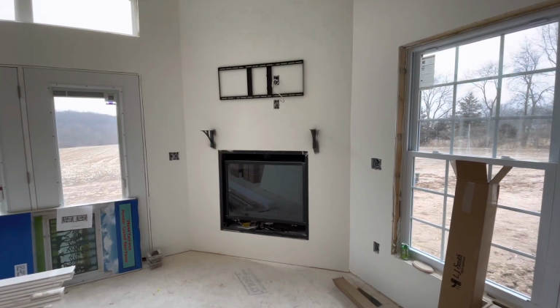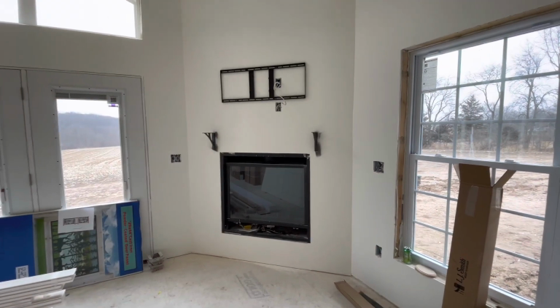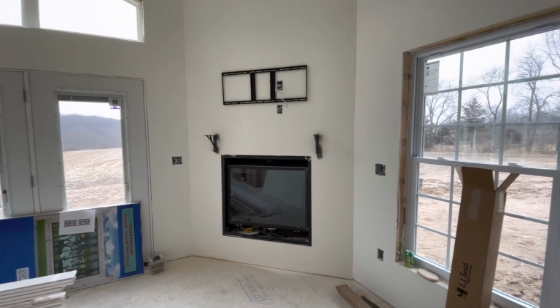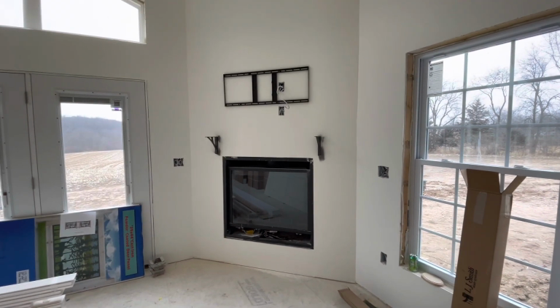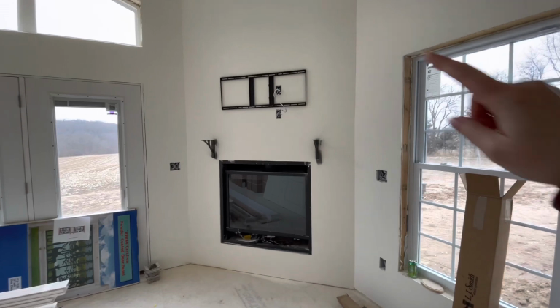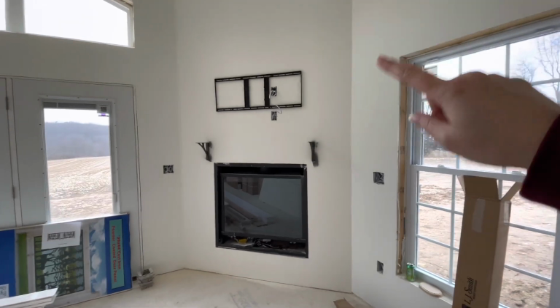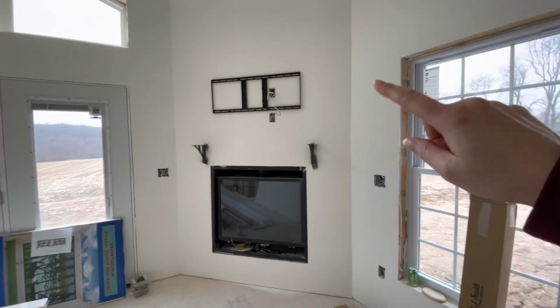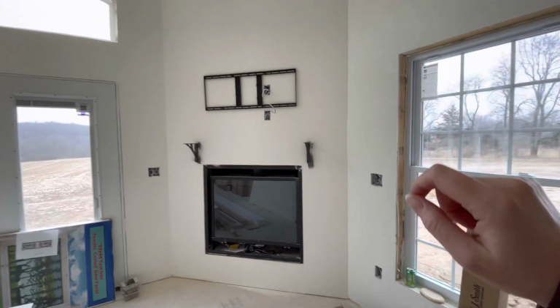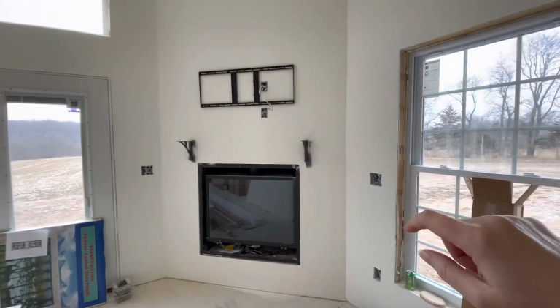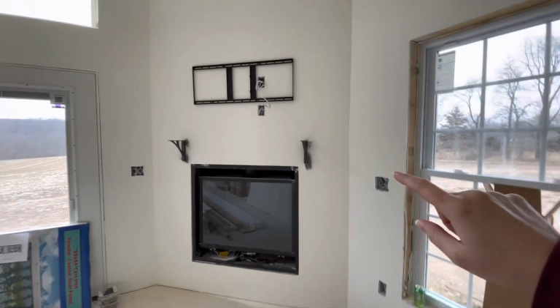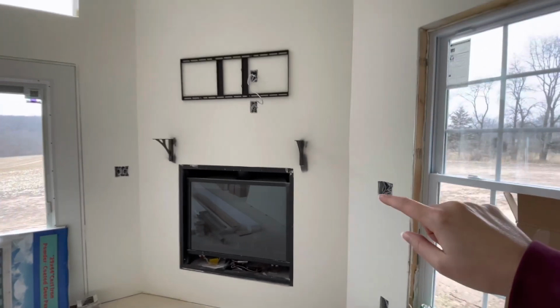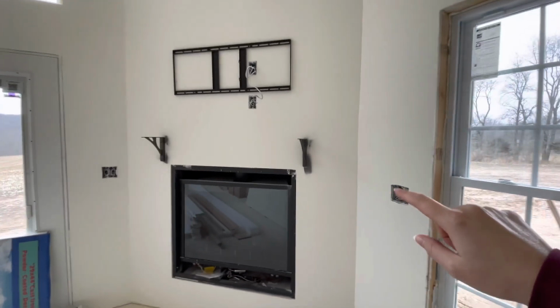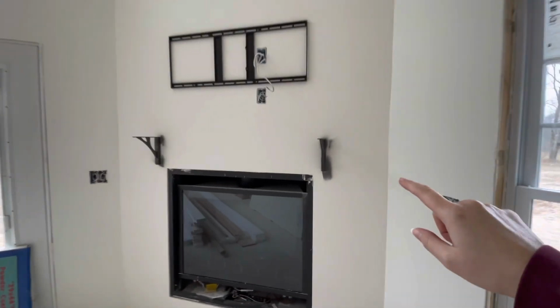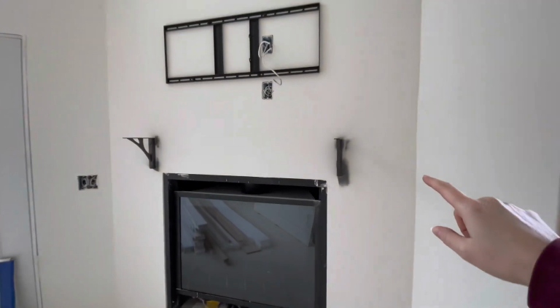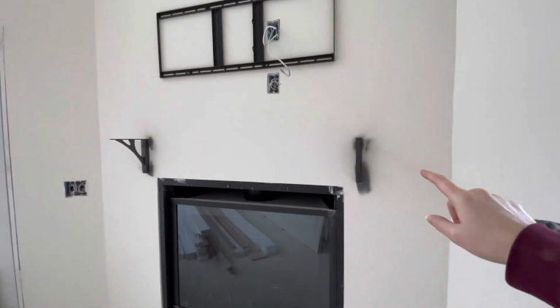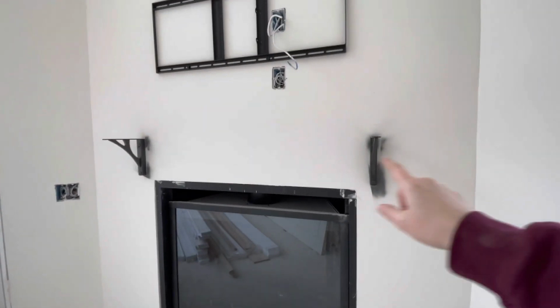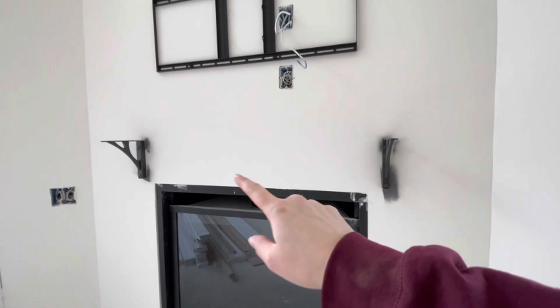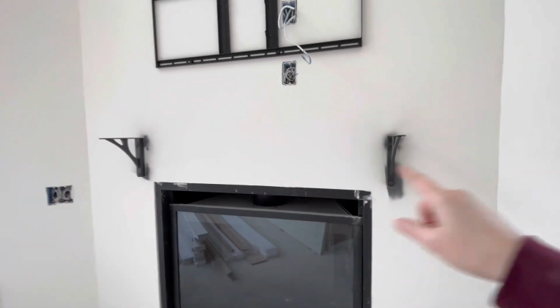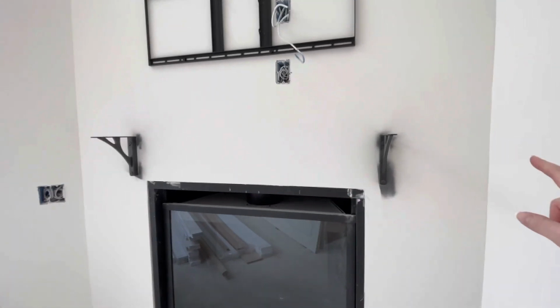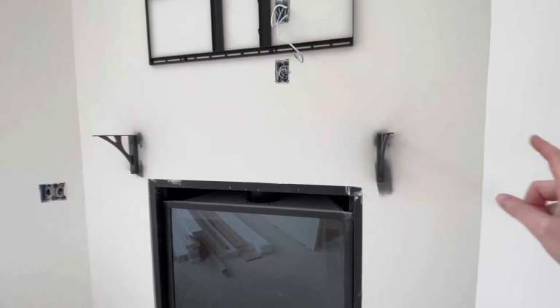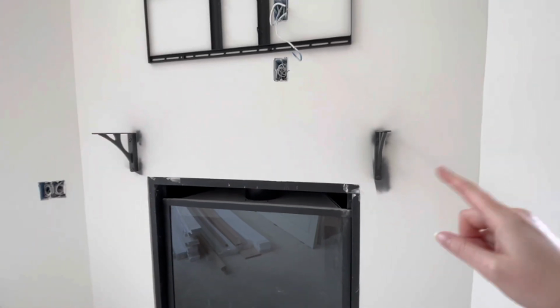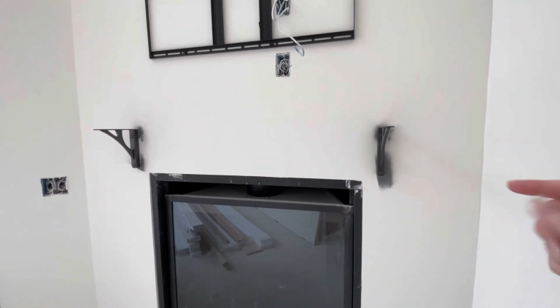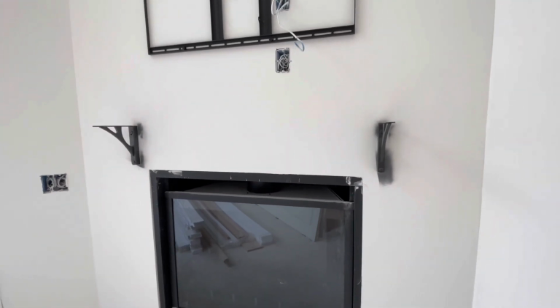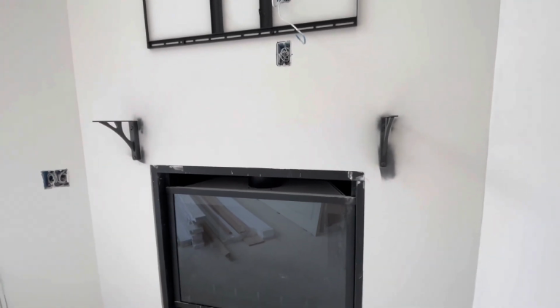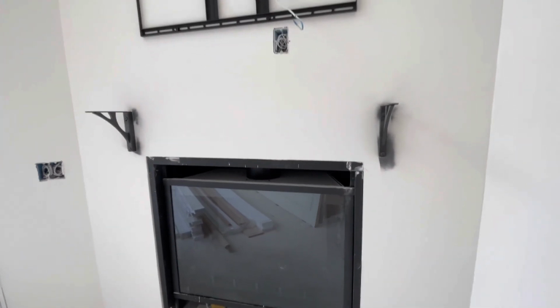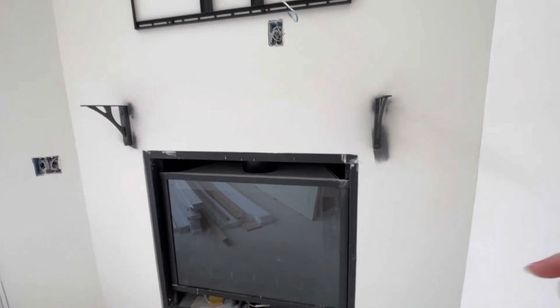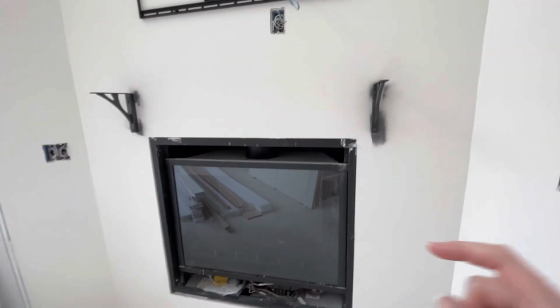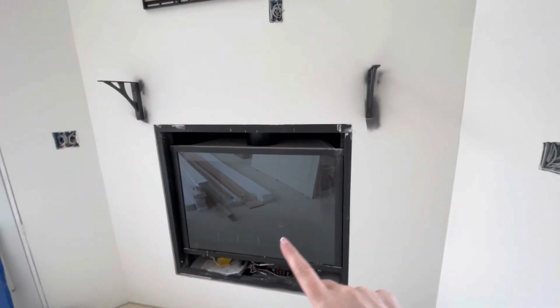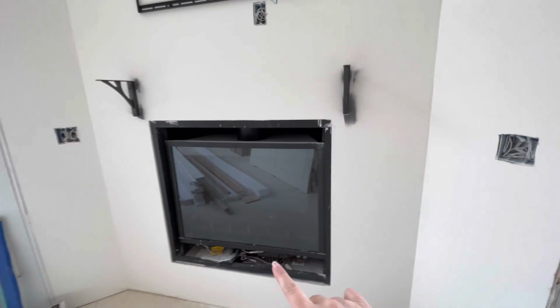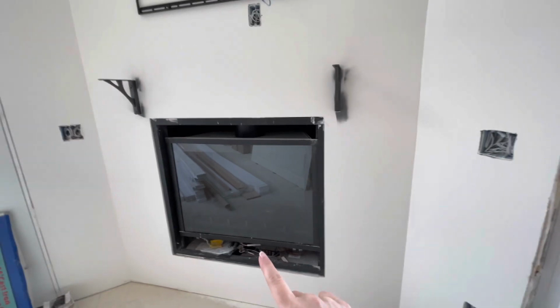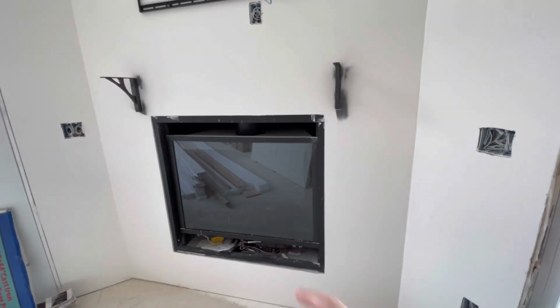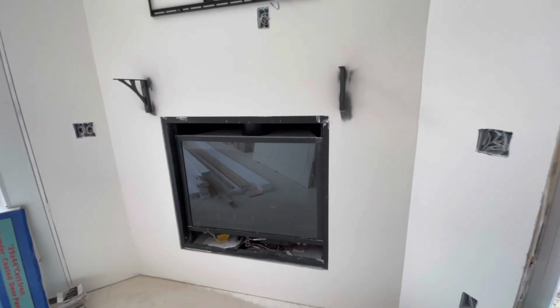Today we just installed the TV mount and also the brackets that will go for the fireplace mantle, and we're going to be having a gas fireplace.